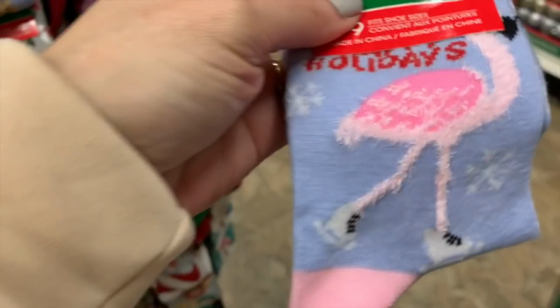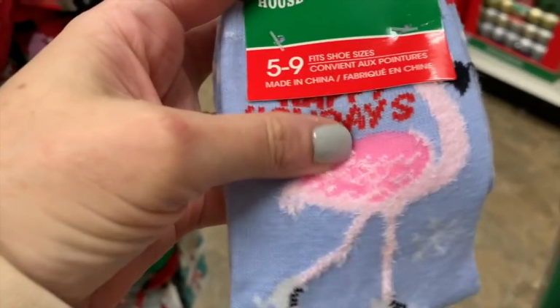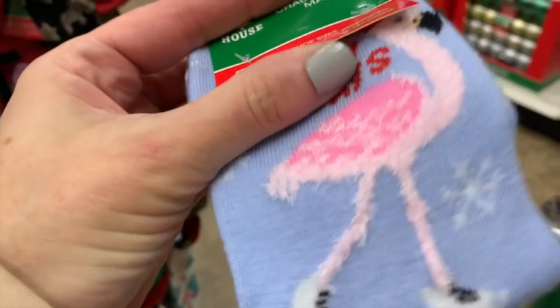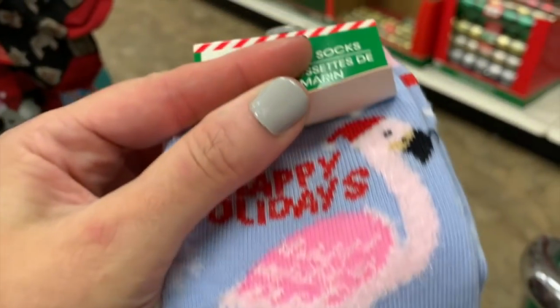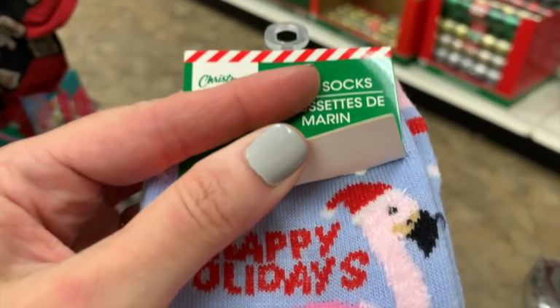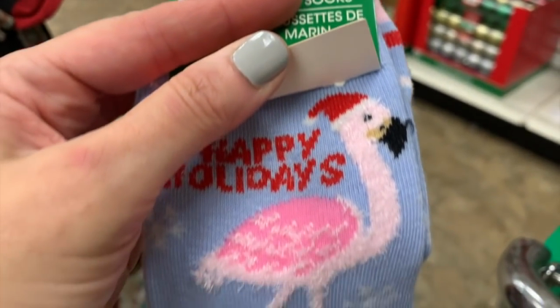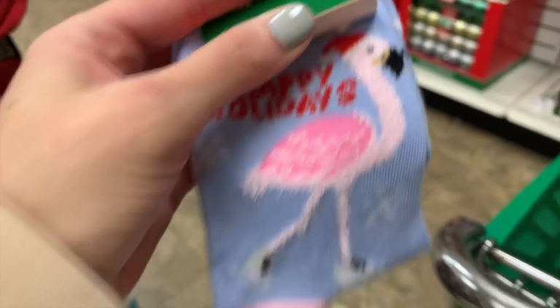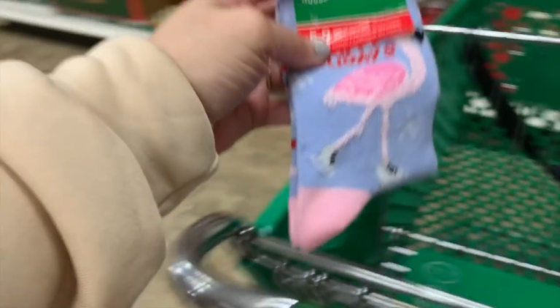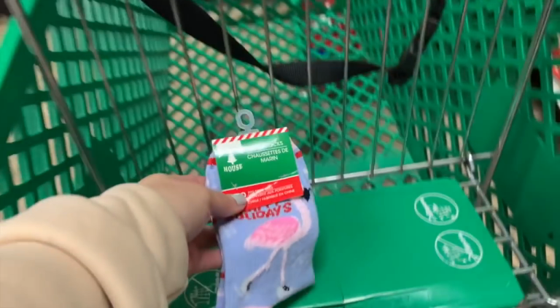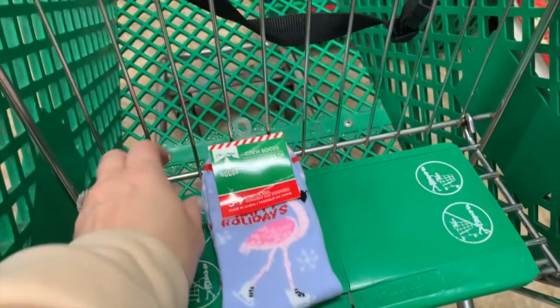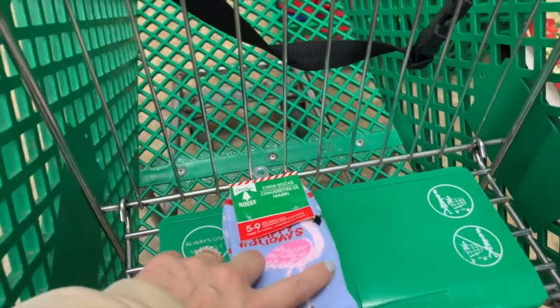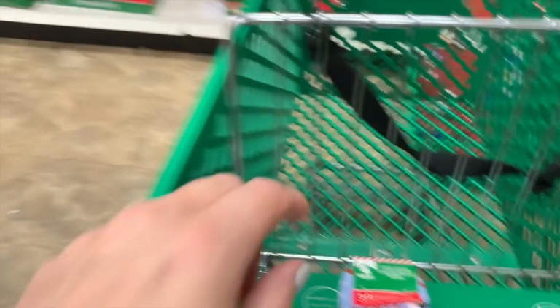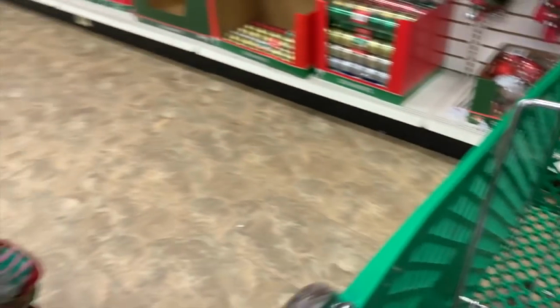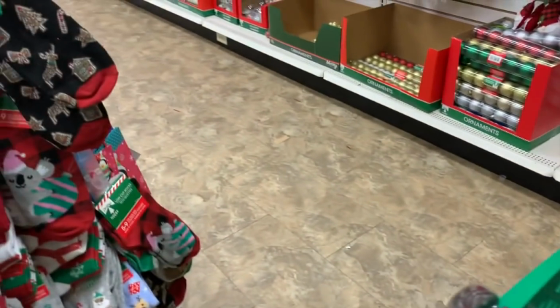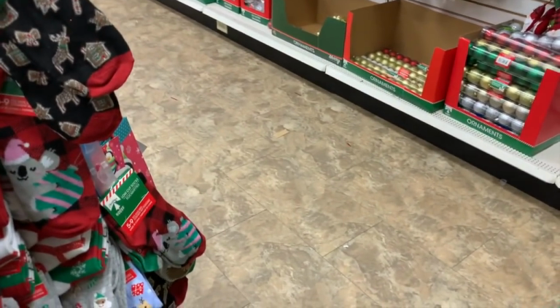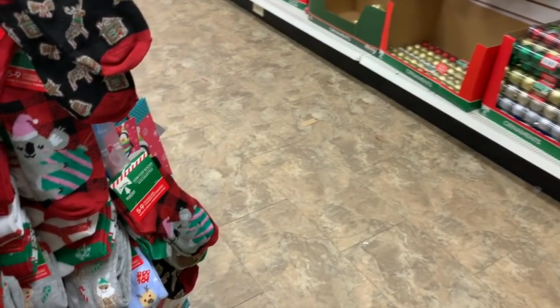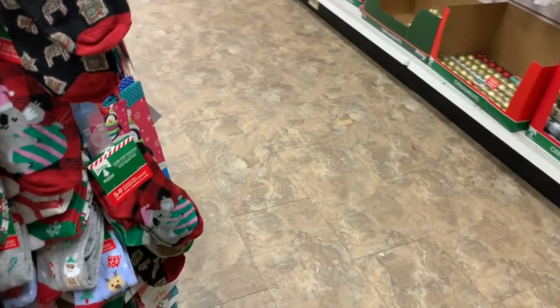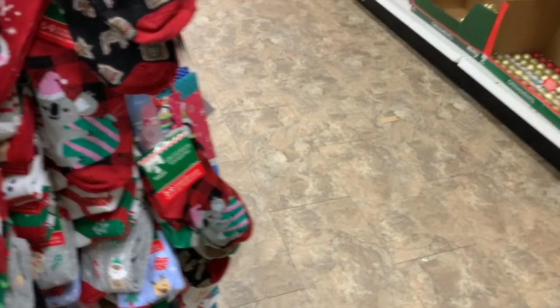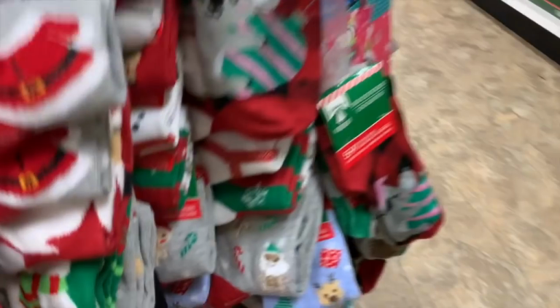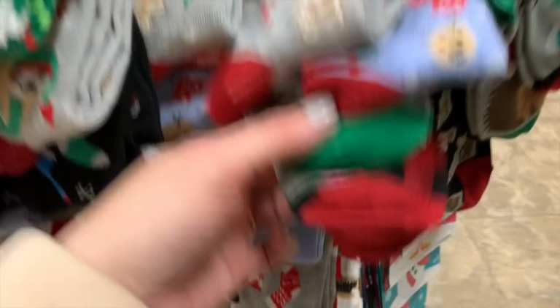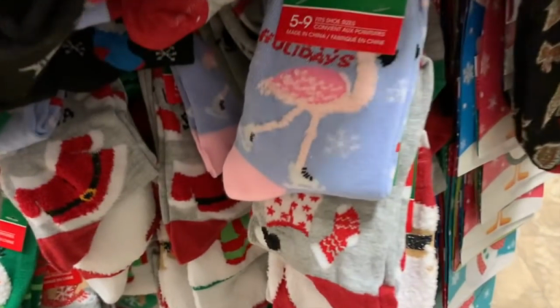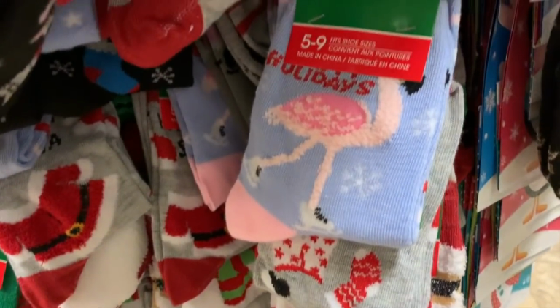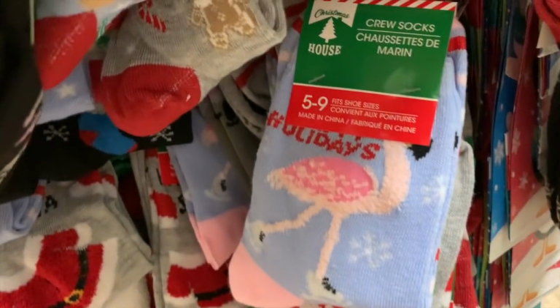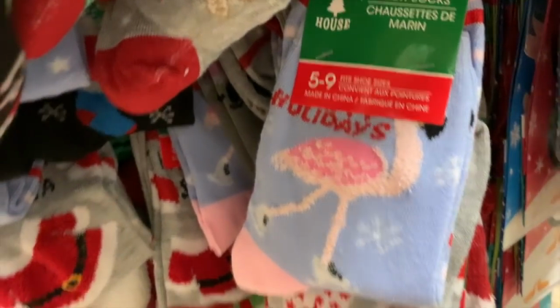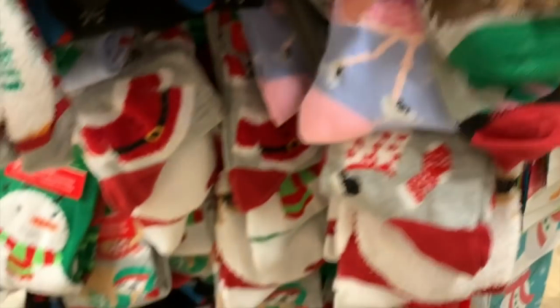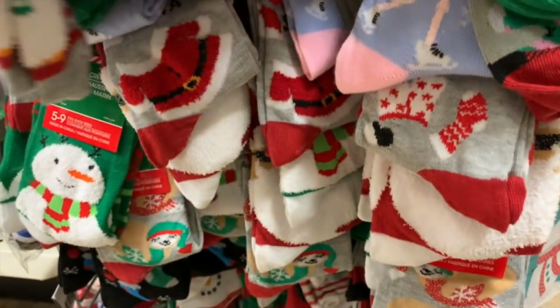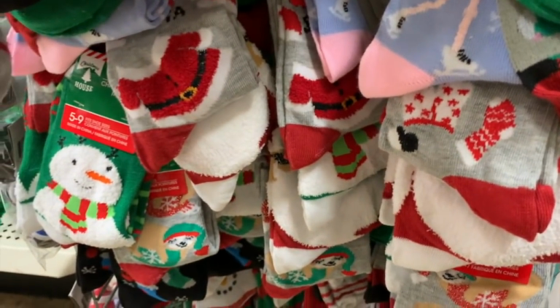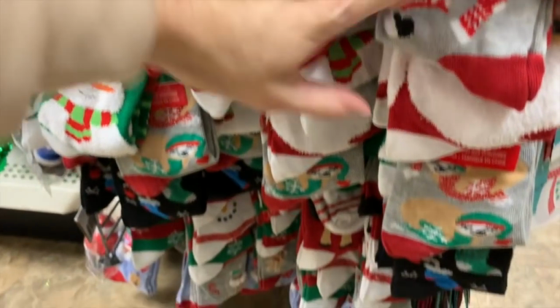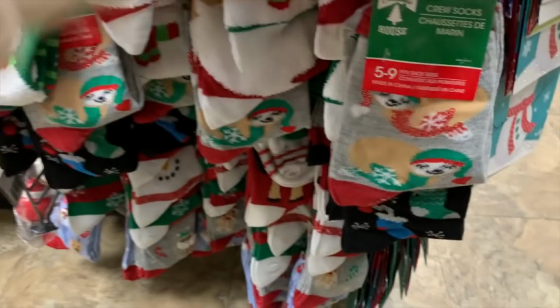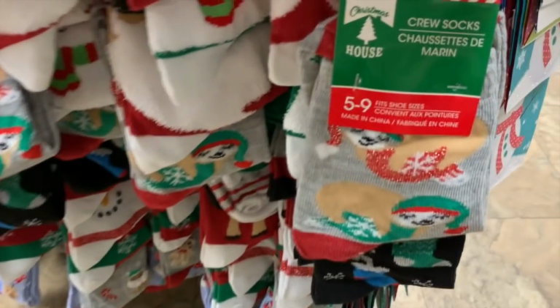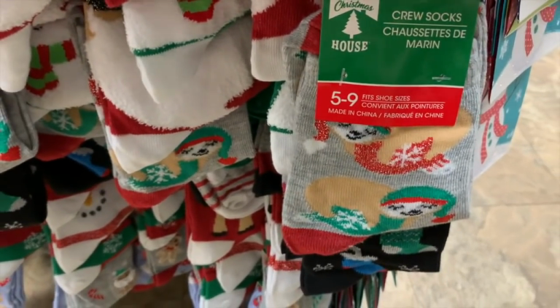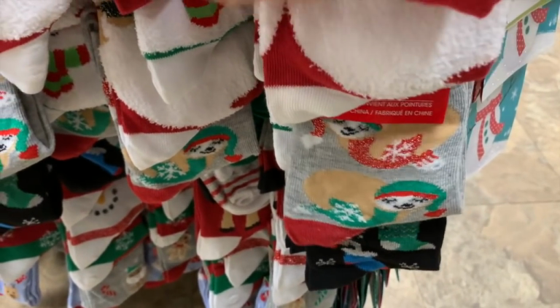These are so cute. I think they're just adult sized. We have sloths.